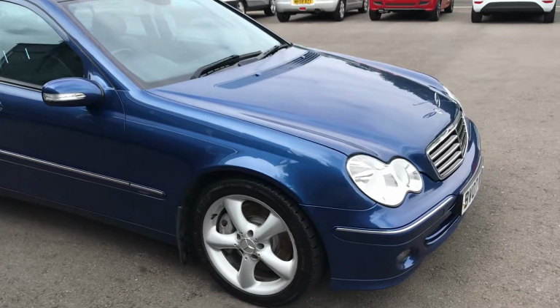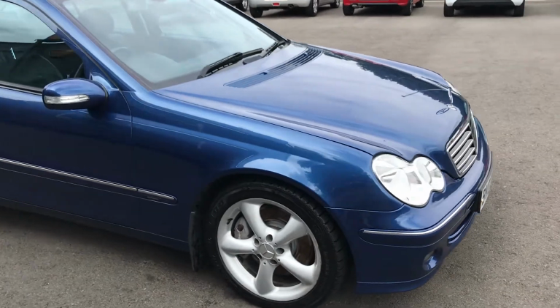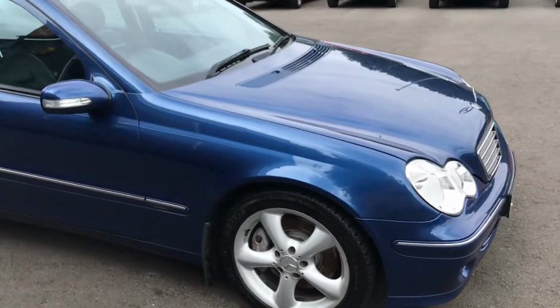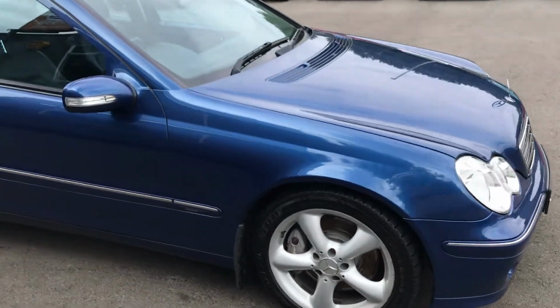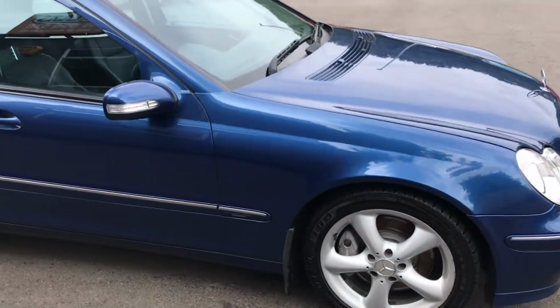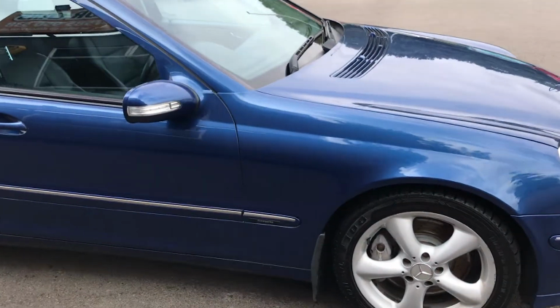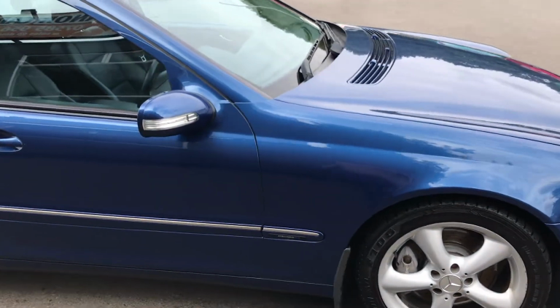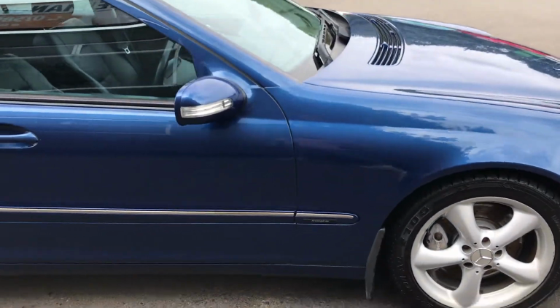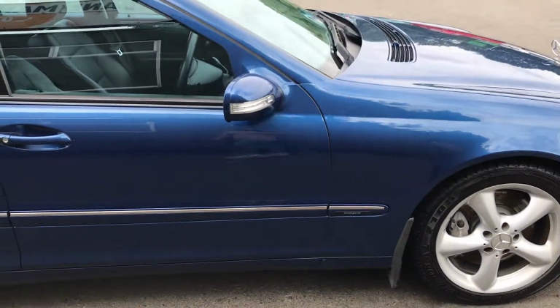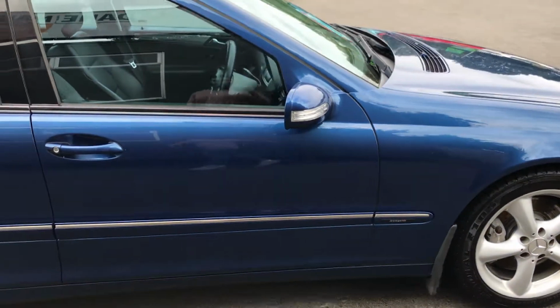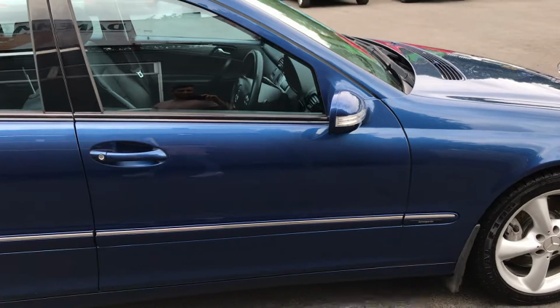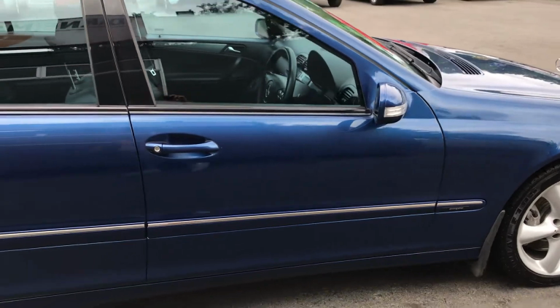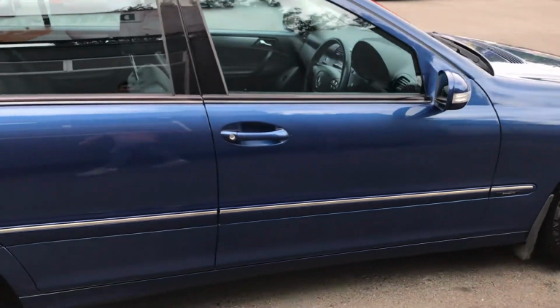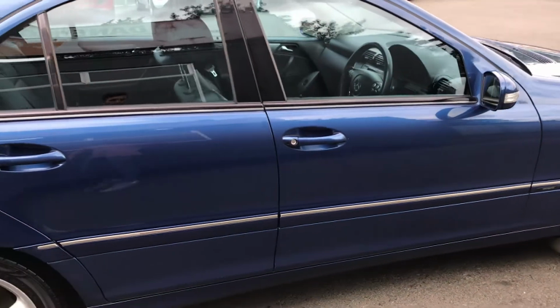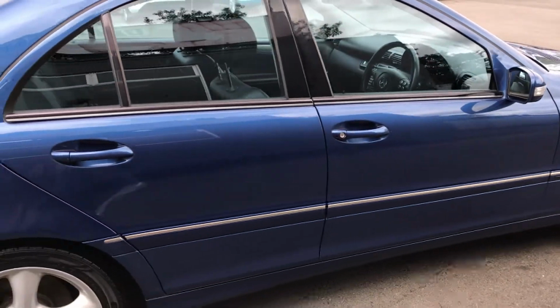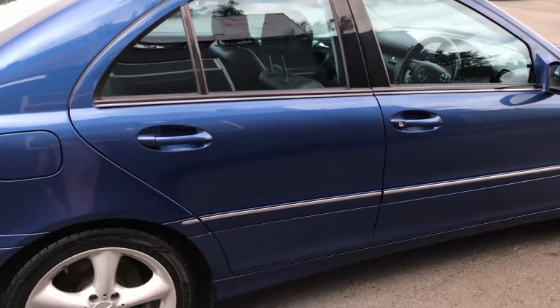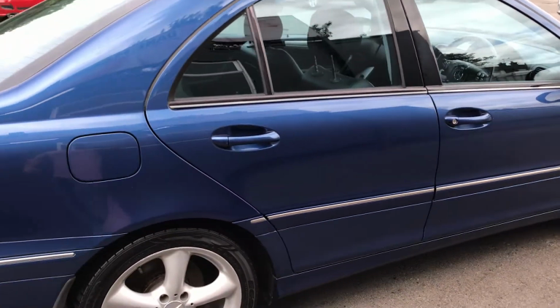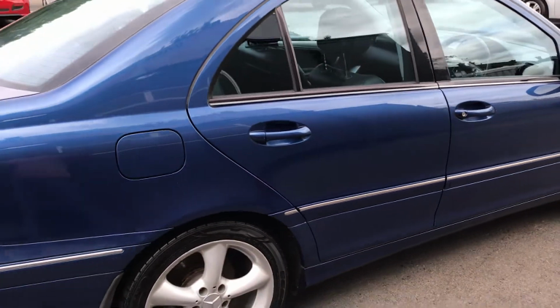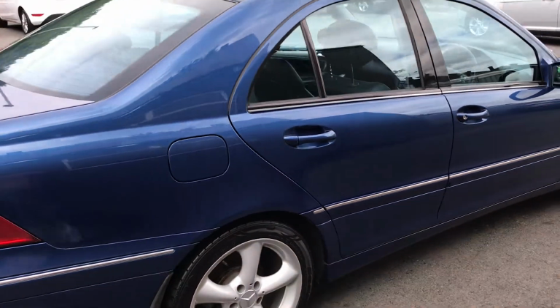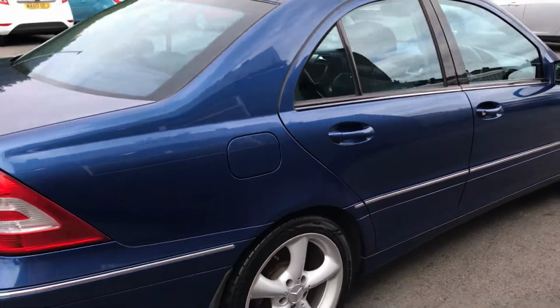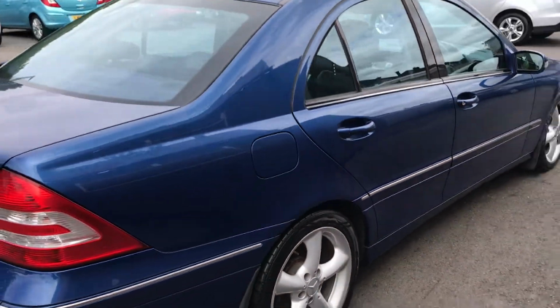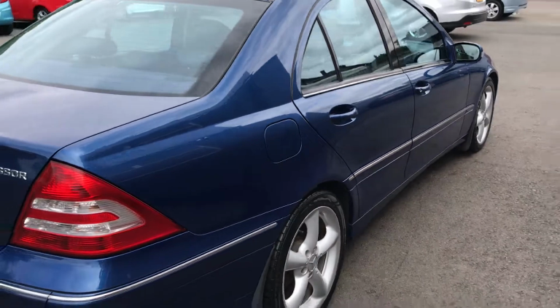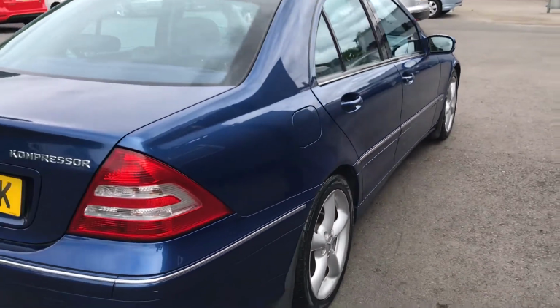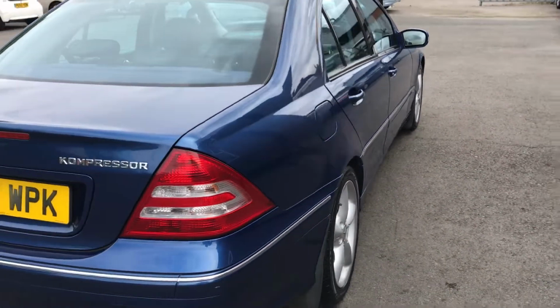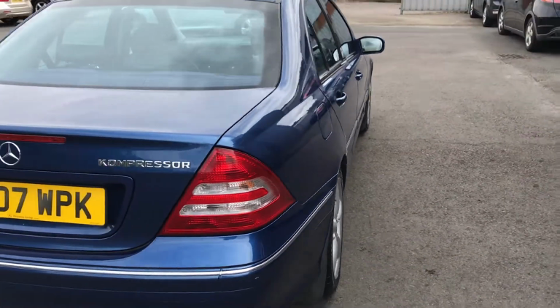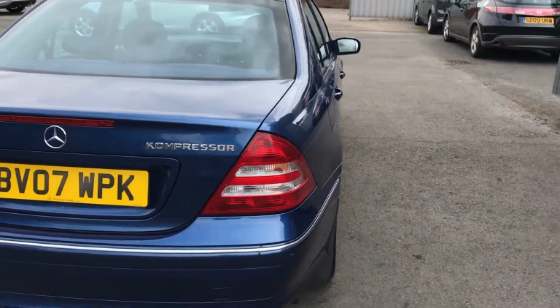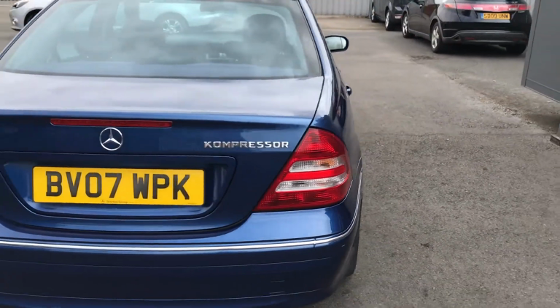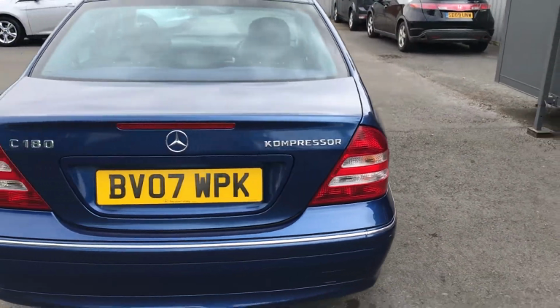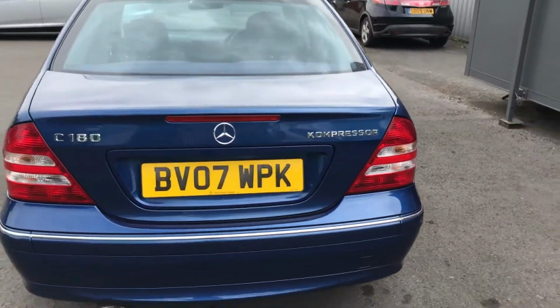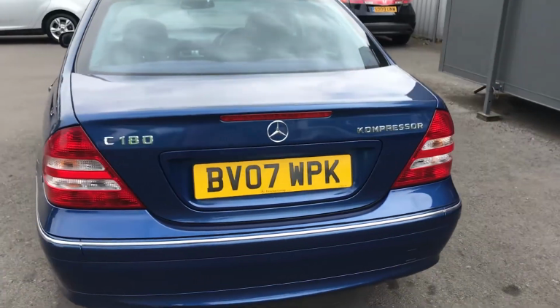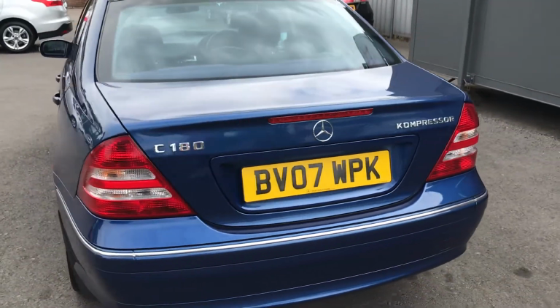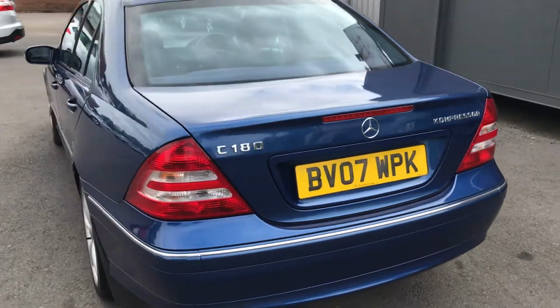This vehicle has only covered 64,000 miles from new and has a full service history consisting of eight services, with the most recent being done at 62,494 miles. The car has an MOT until April 2019 and has had two former keepers from new.